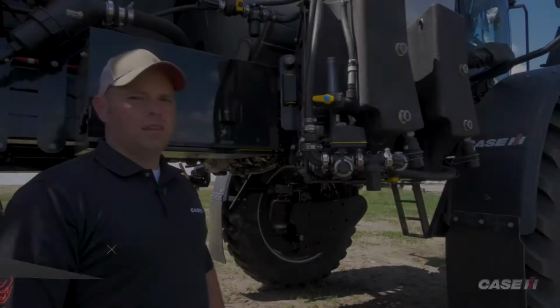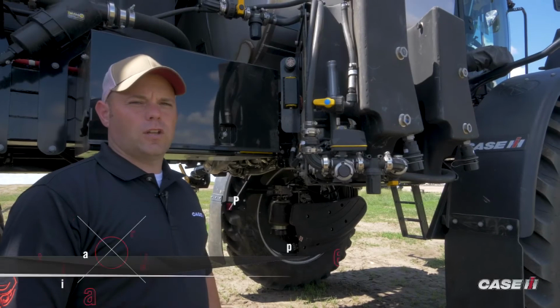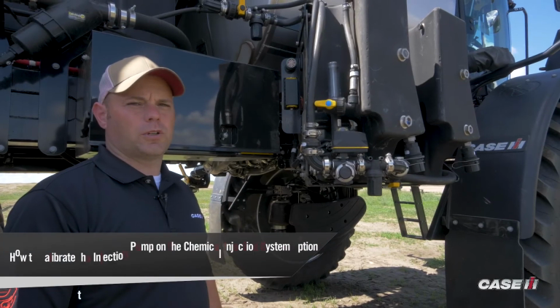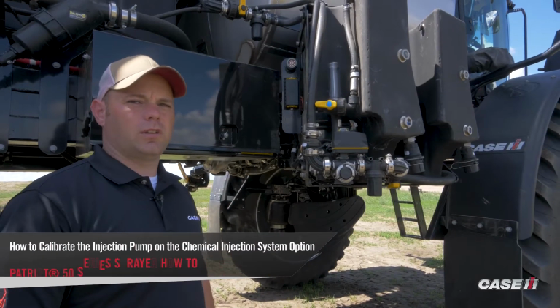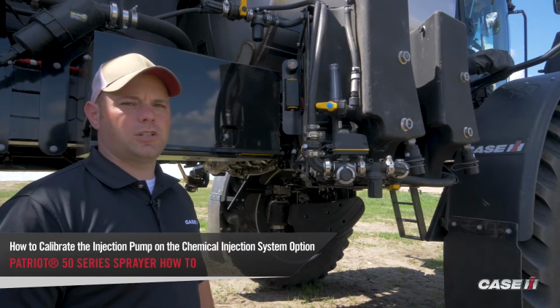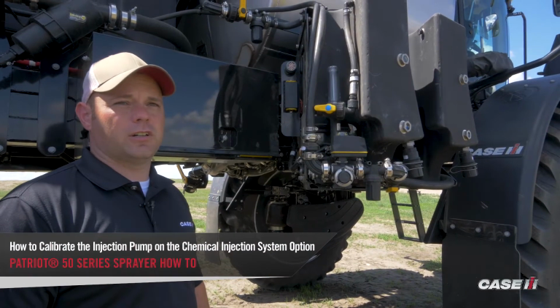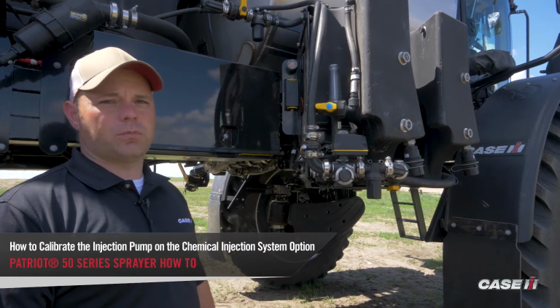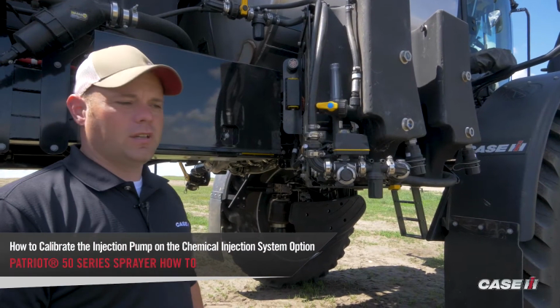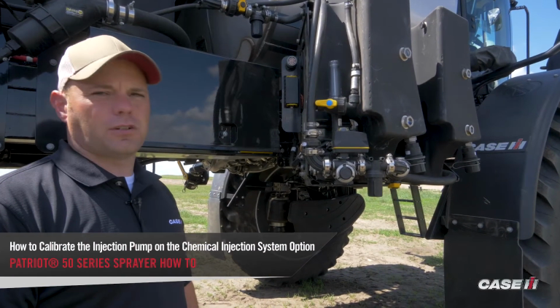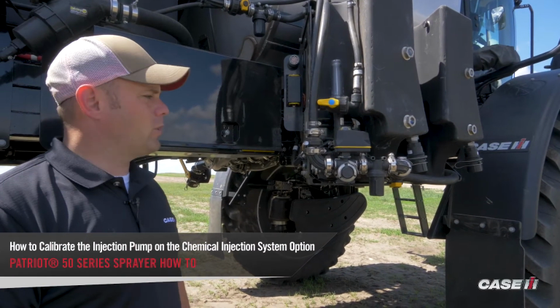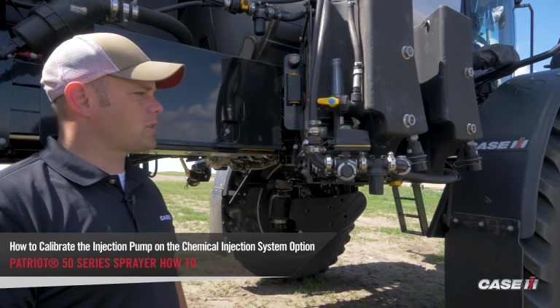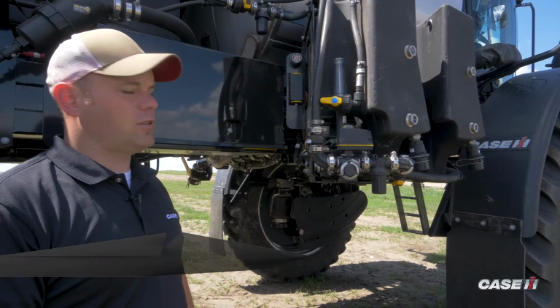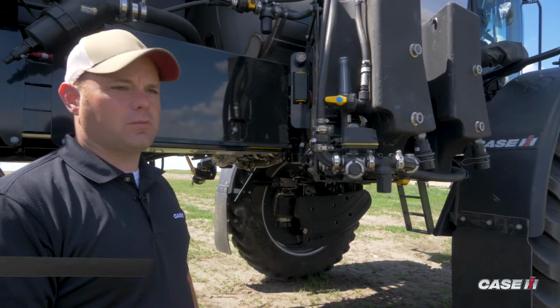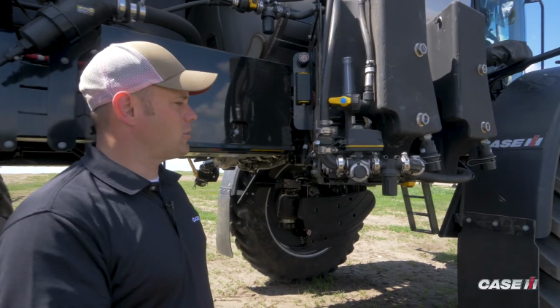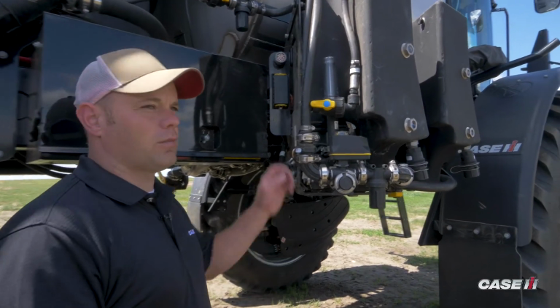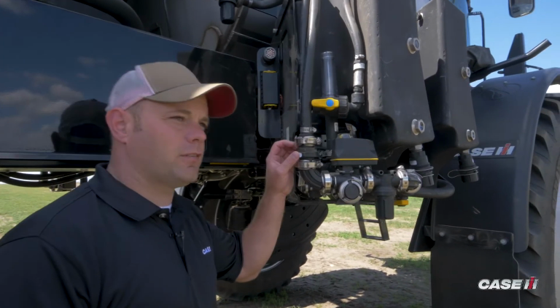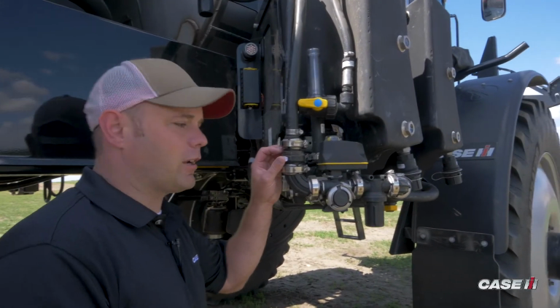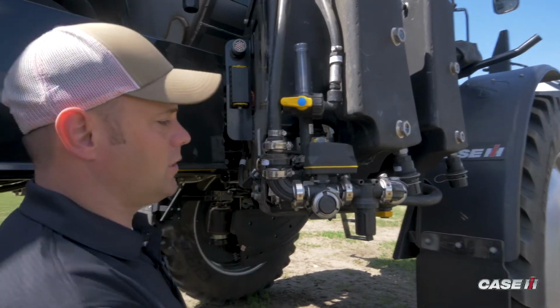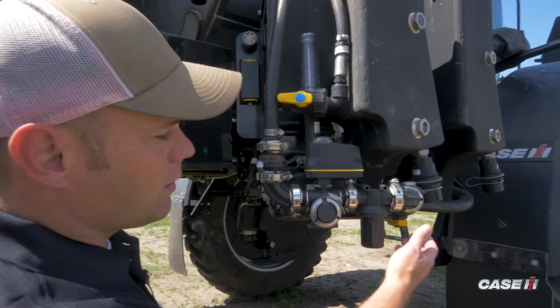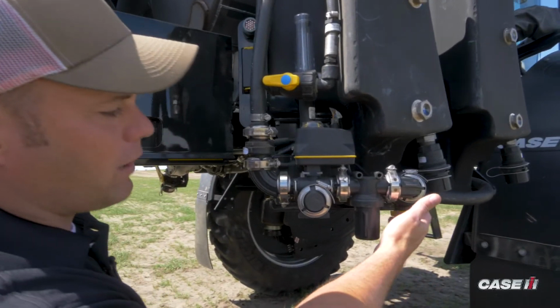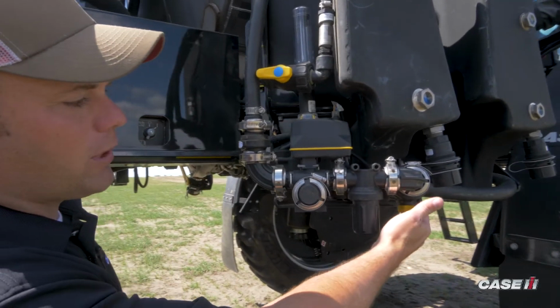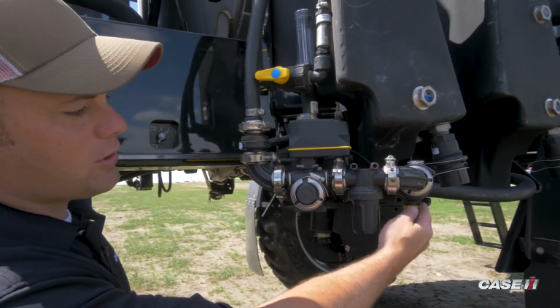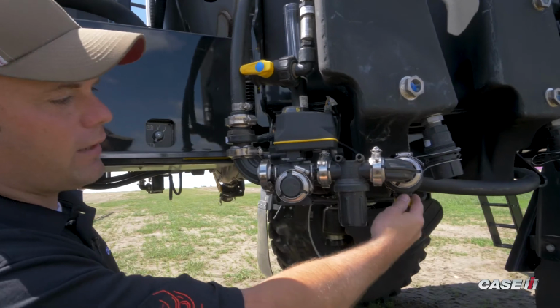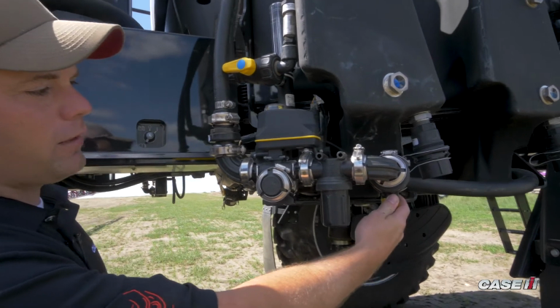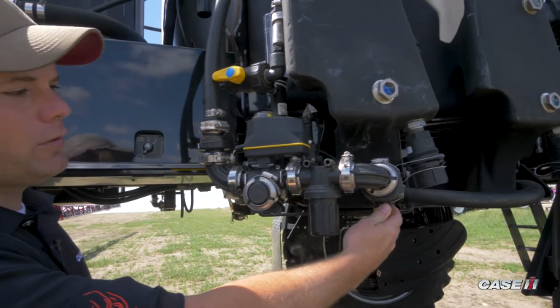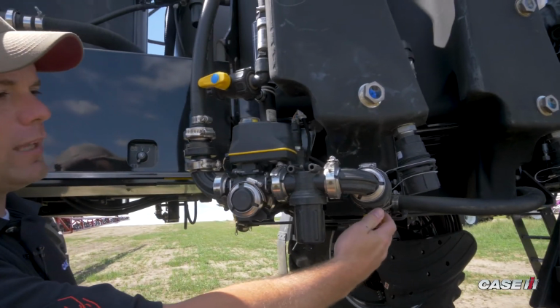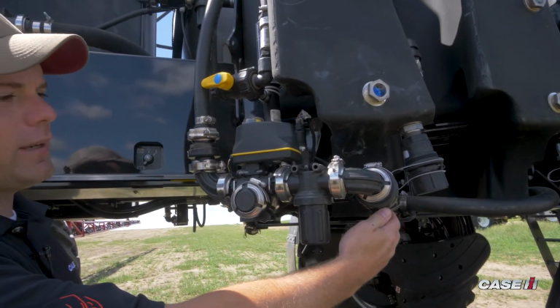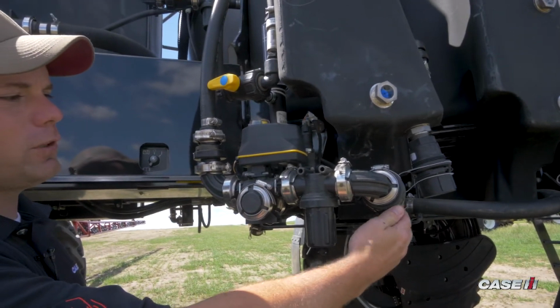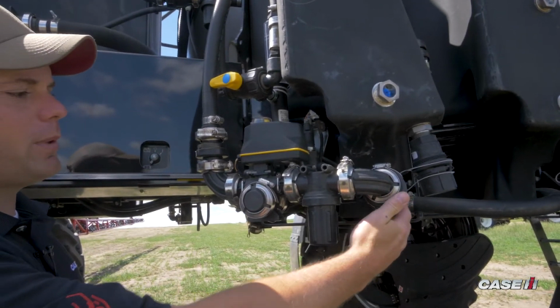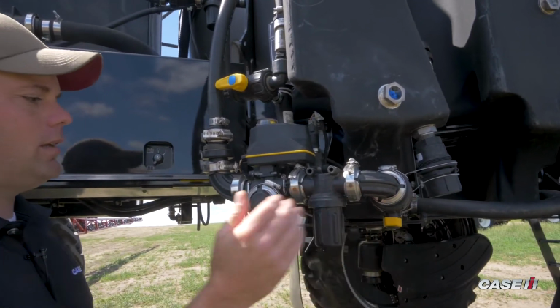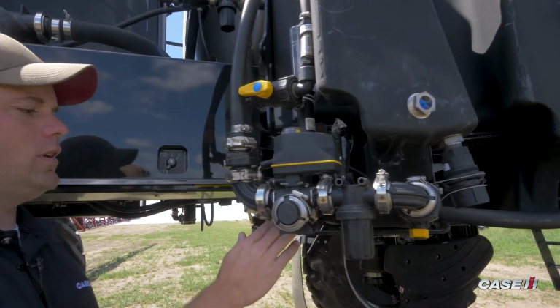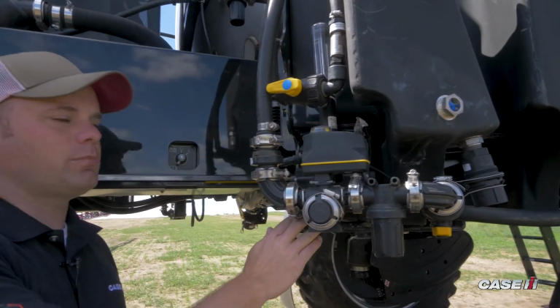In this video, we're going to walk through the calibration of our injection pumps. The first thing you're going to want to do is come down to your injection pump and ensure that the ball valves are in the correct position. The first valve we want to make sure is open to allow product to flow from the product tank into the injection pump.